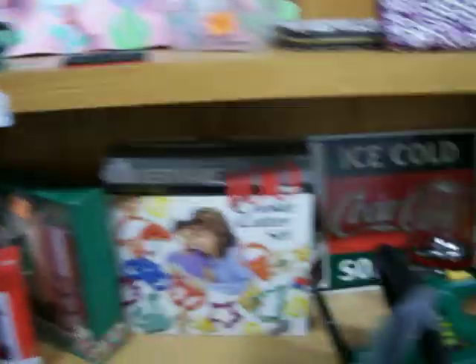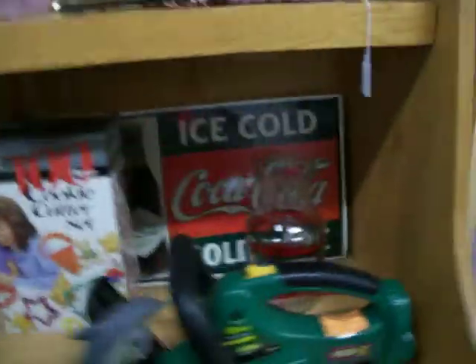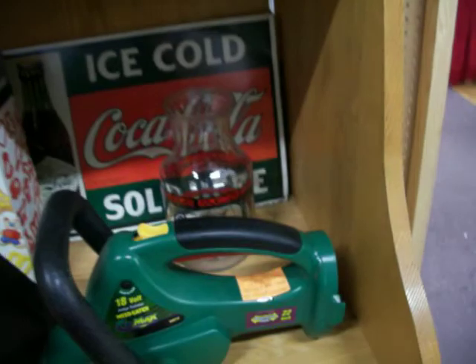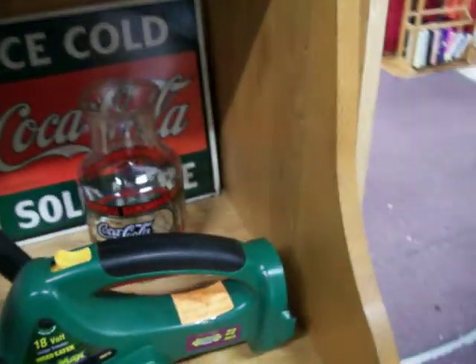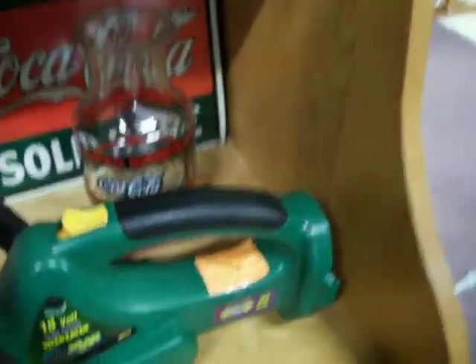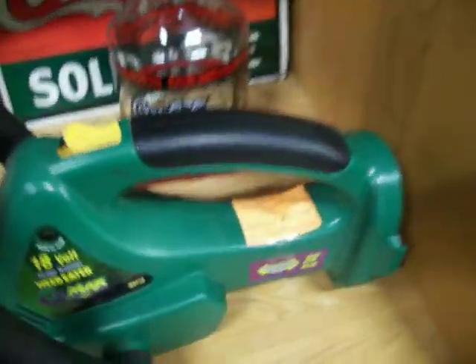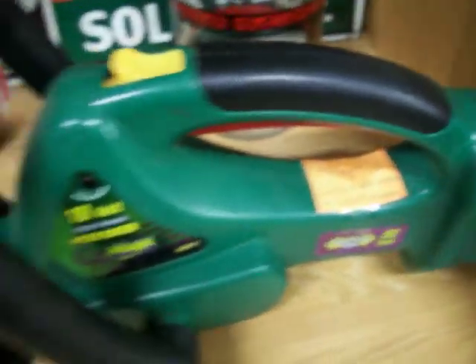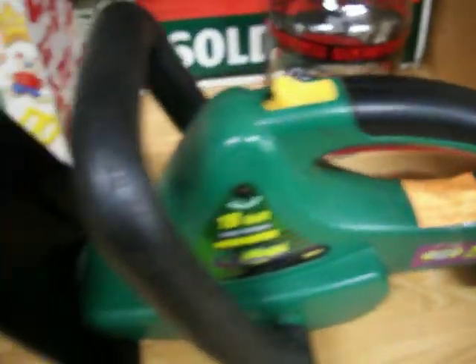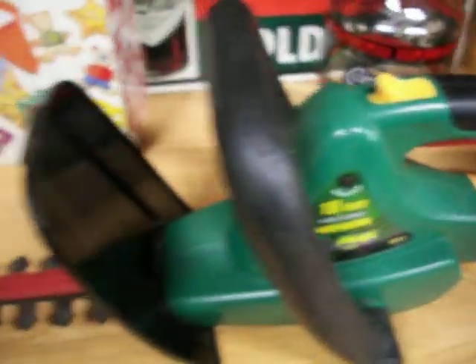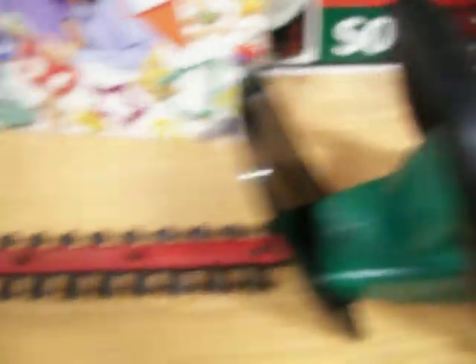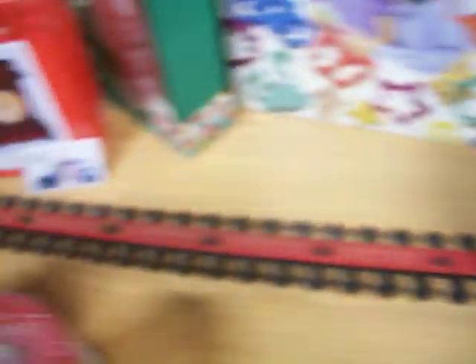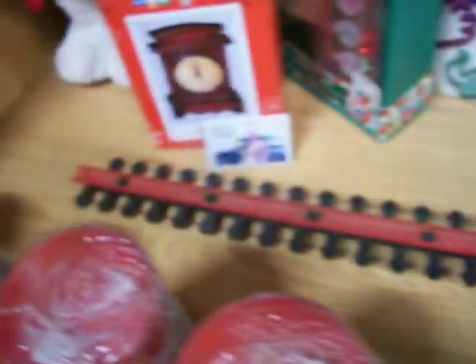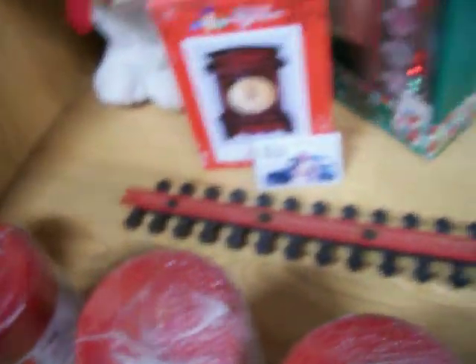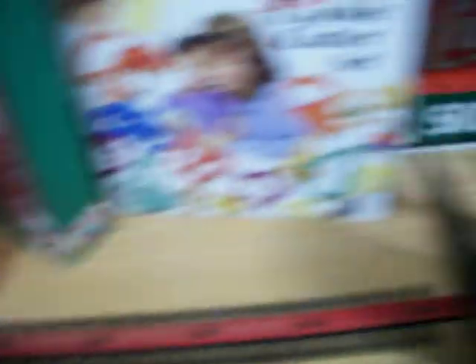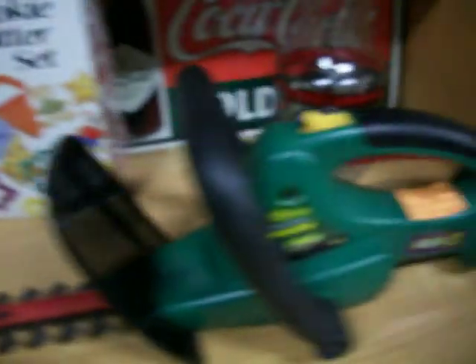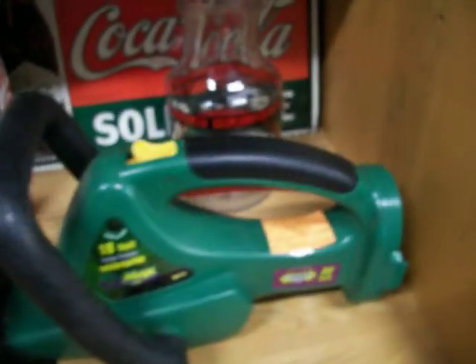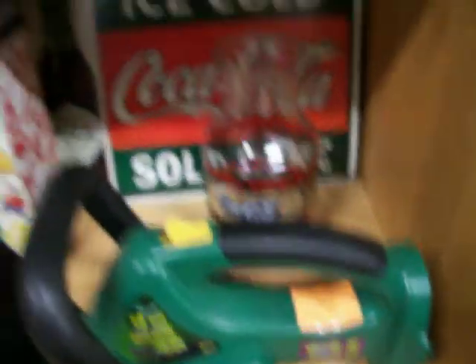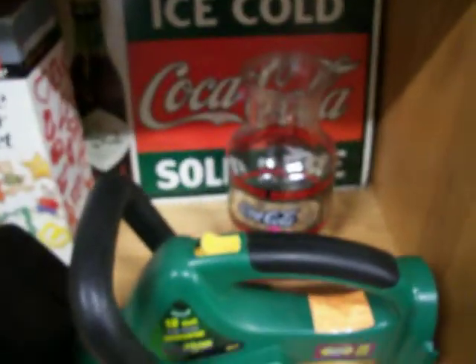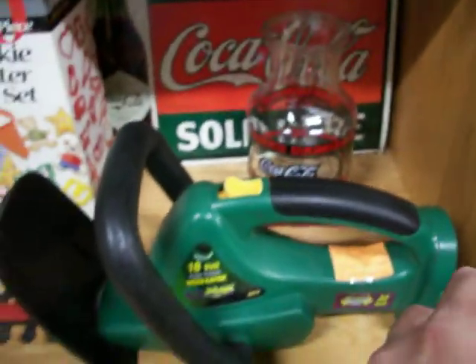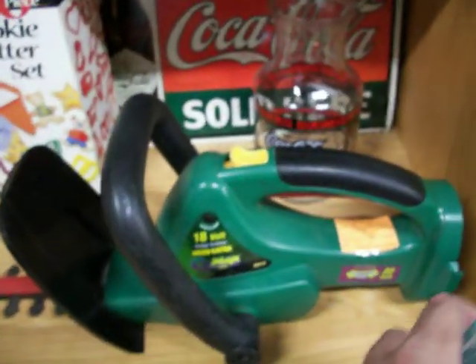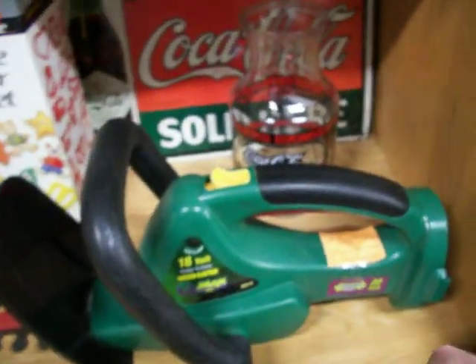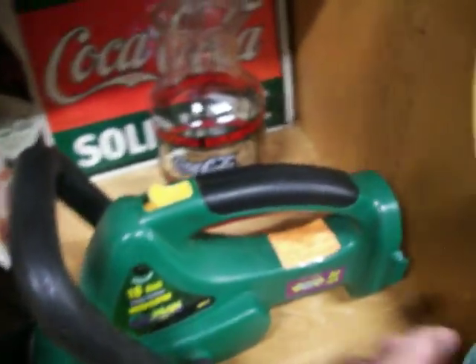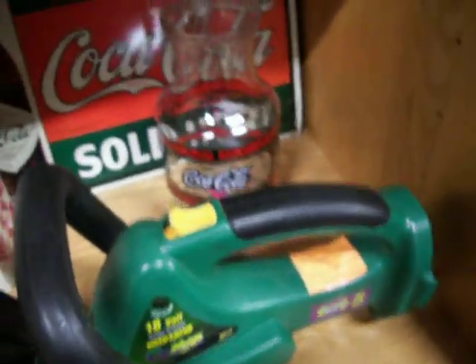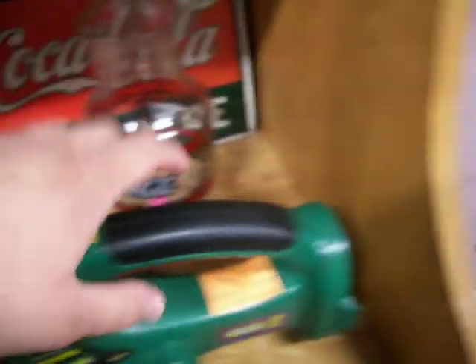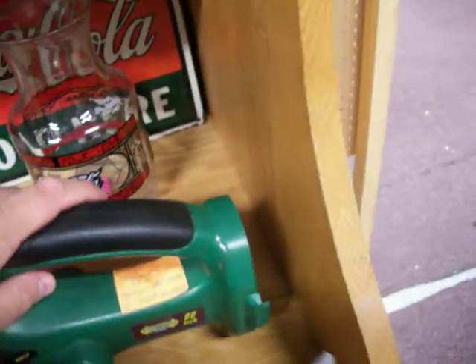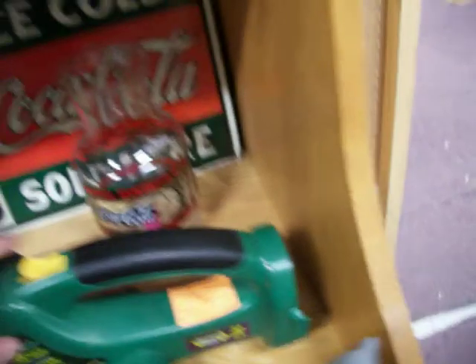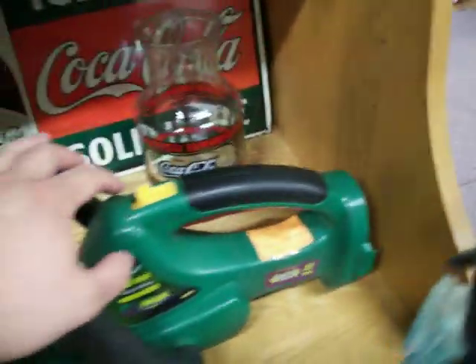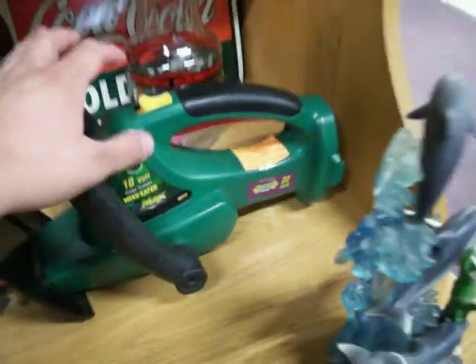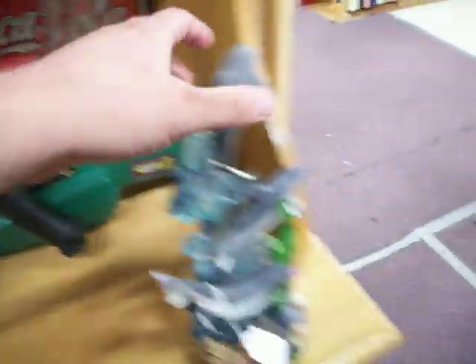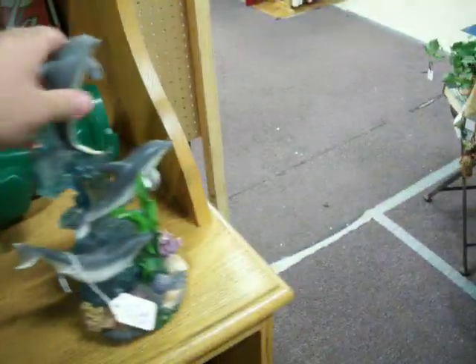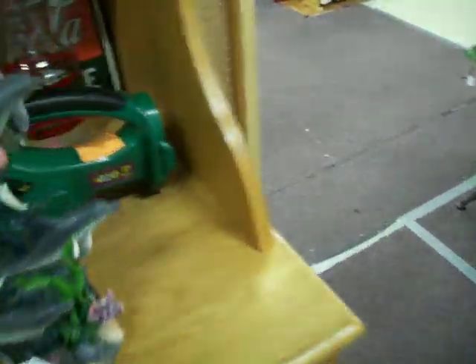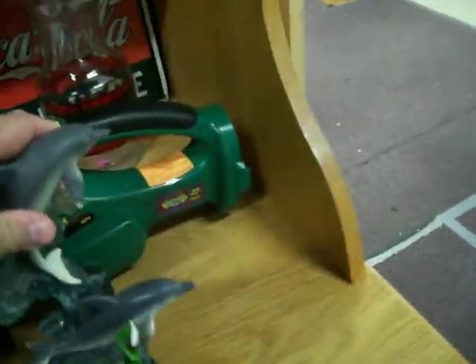Got an electric cordless hedge trimmer here — 22 inch, Weed Eater C-Max hedge trimmer. It's $50. The battery and the charger are at the front counter. If you're interested in it, you can see it run.